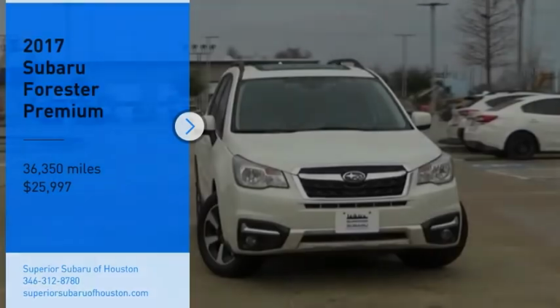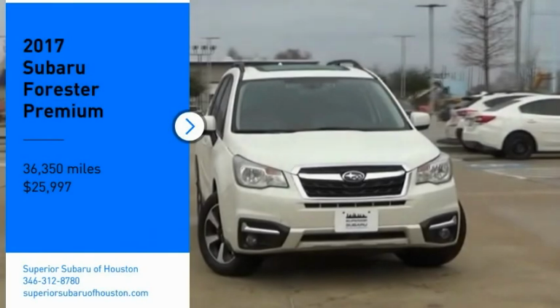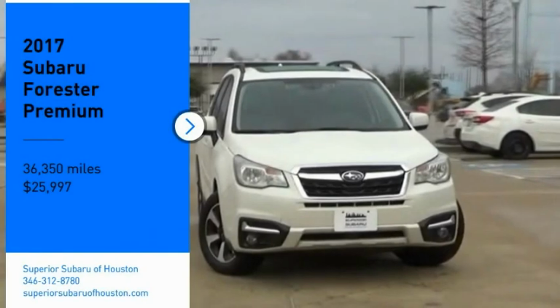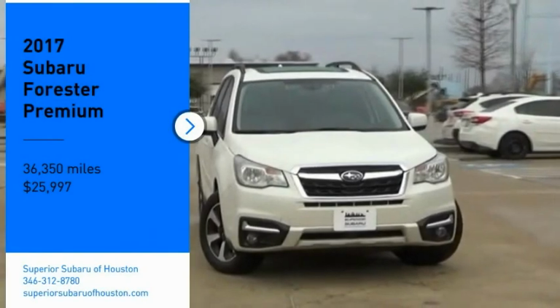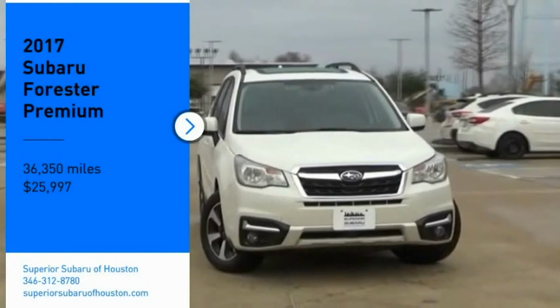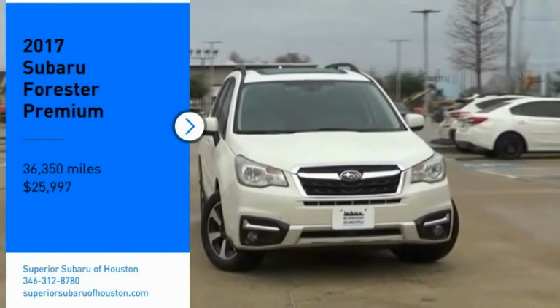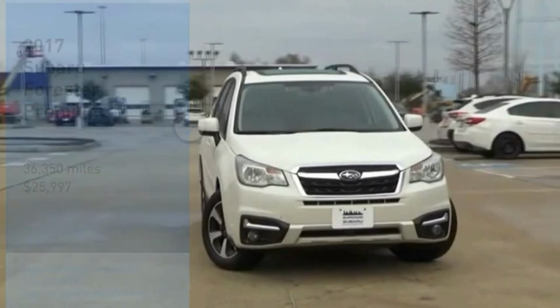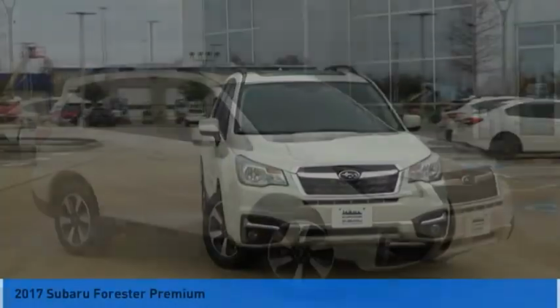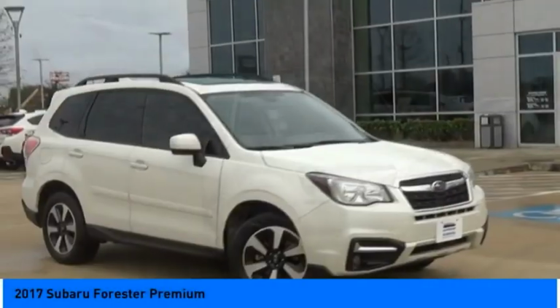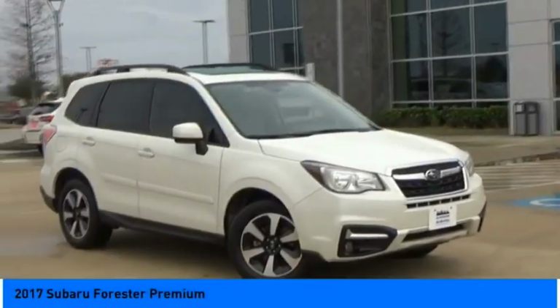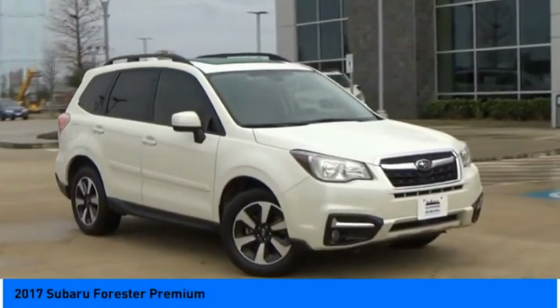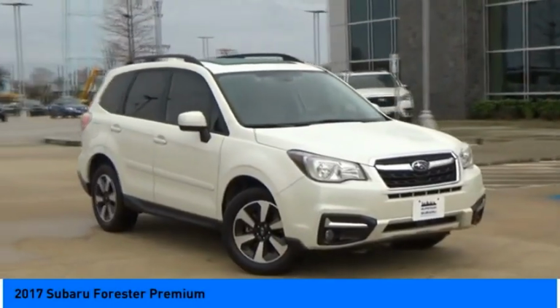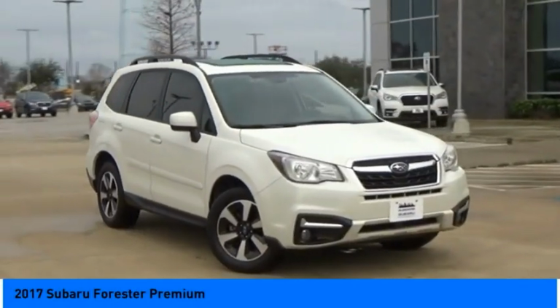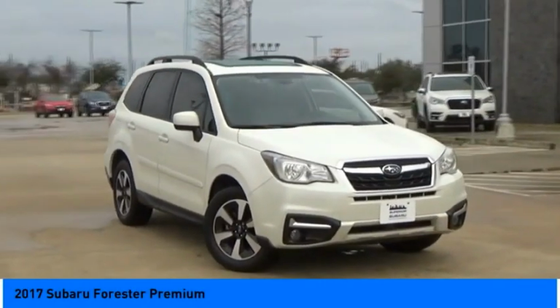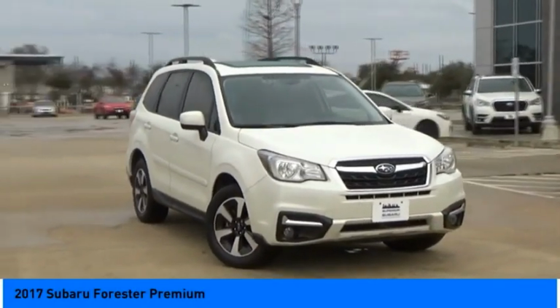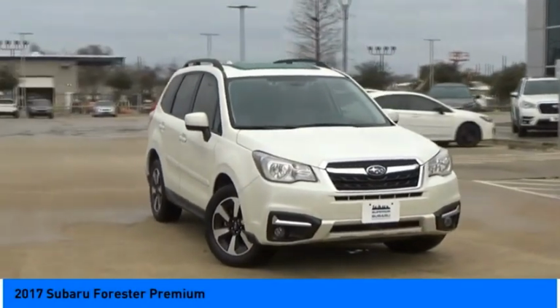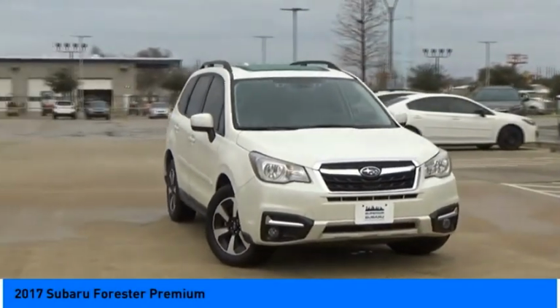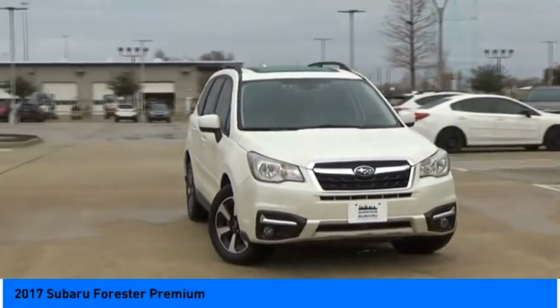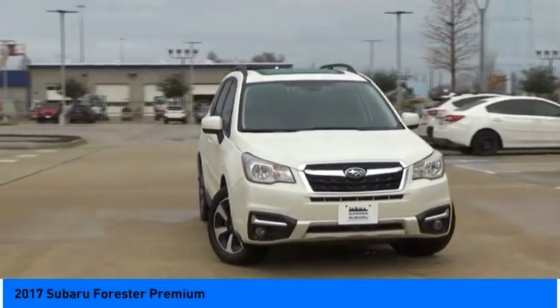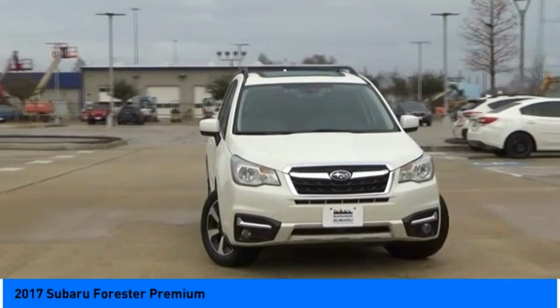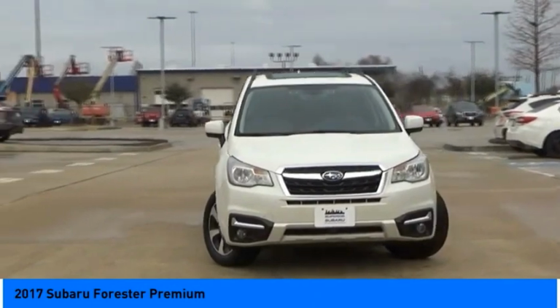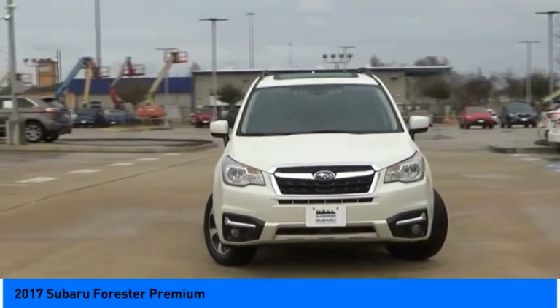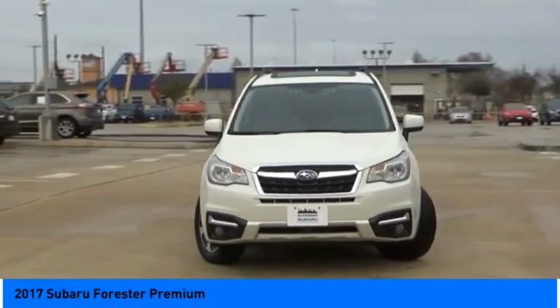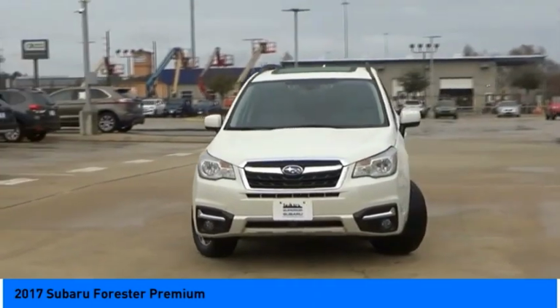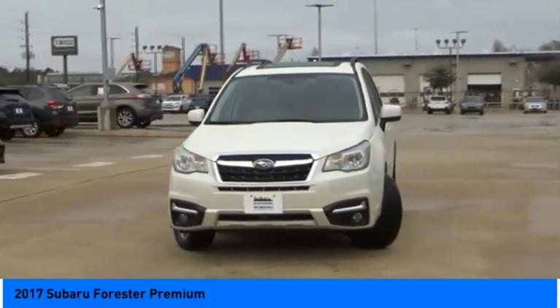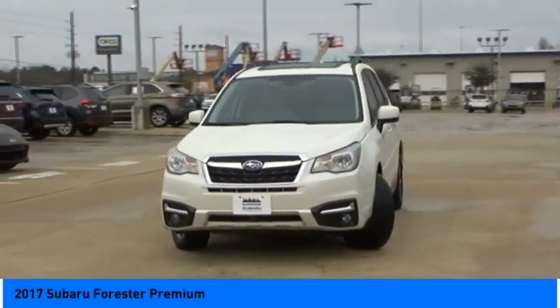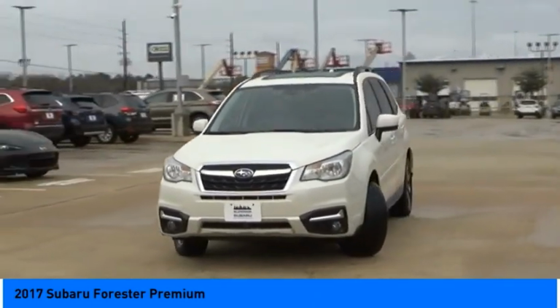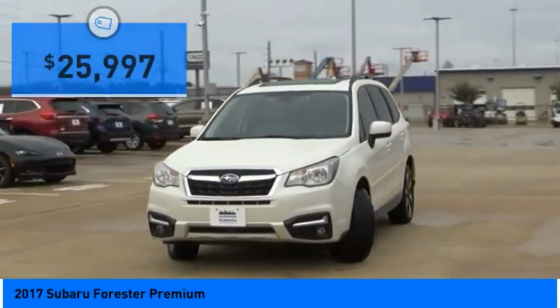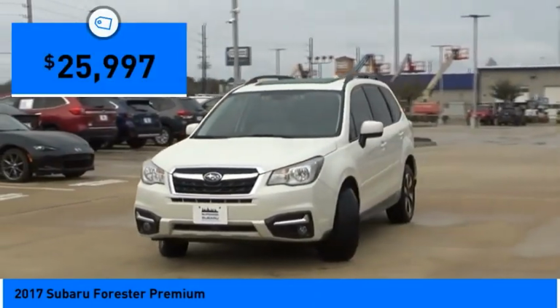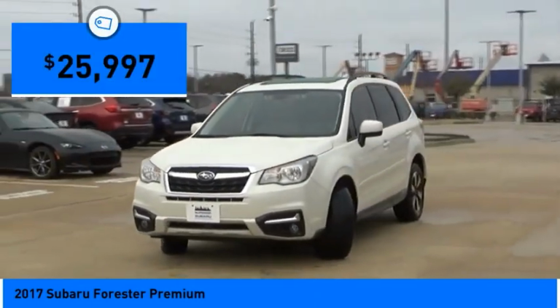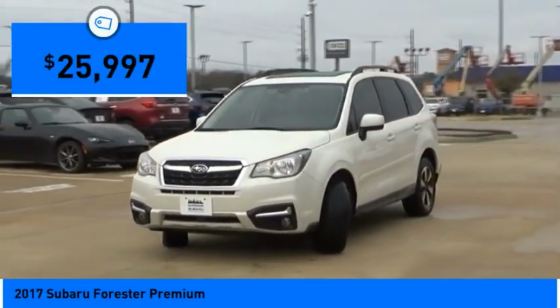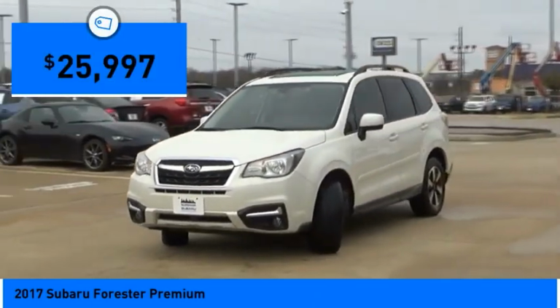Come test drive the 2017 Forester. The Subaru Forester is a sensible, practical and affordable vehicle. It has an impressive comfortable ride and handles well, and is priced below $30,000.